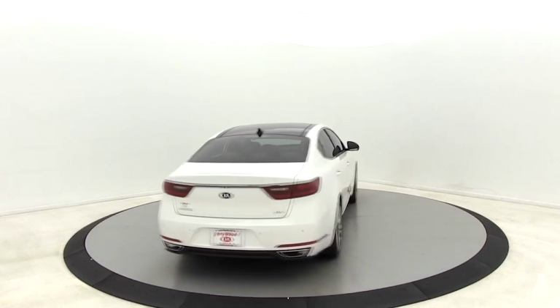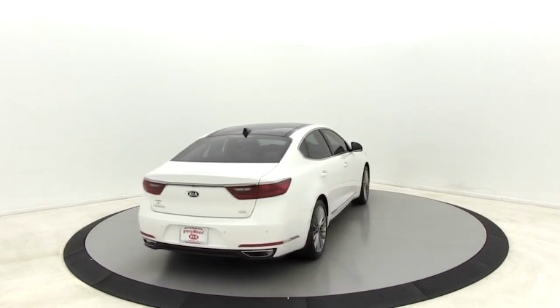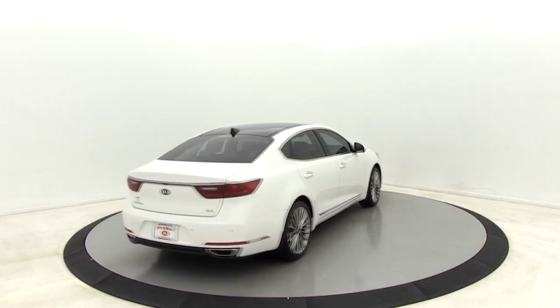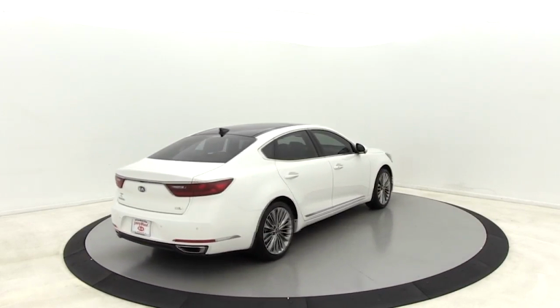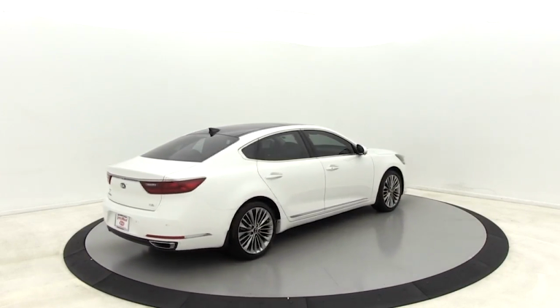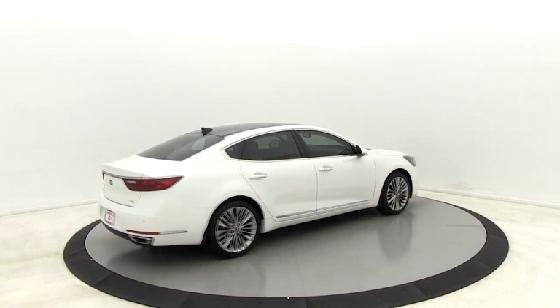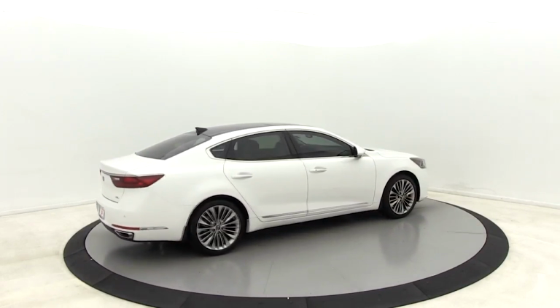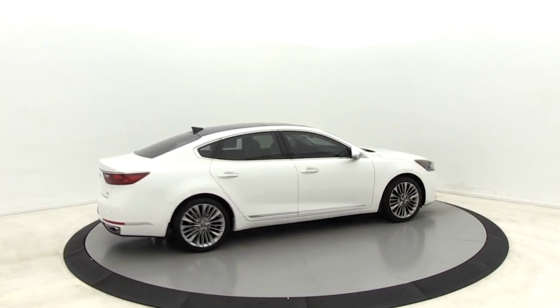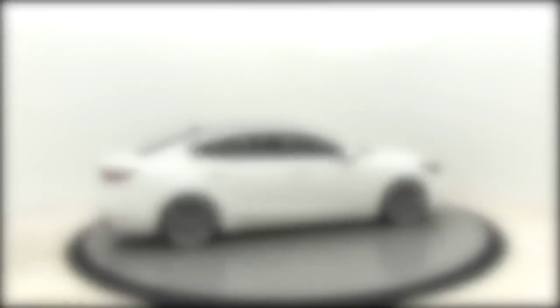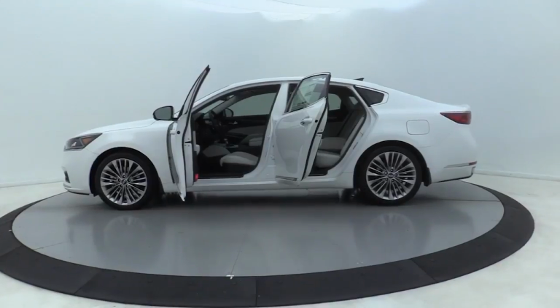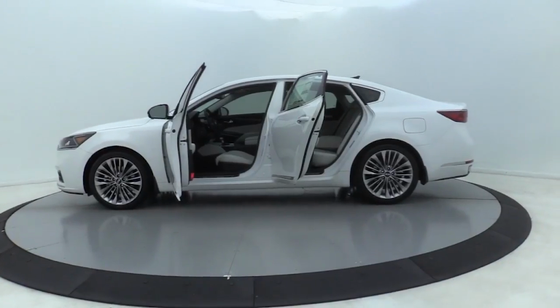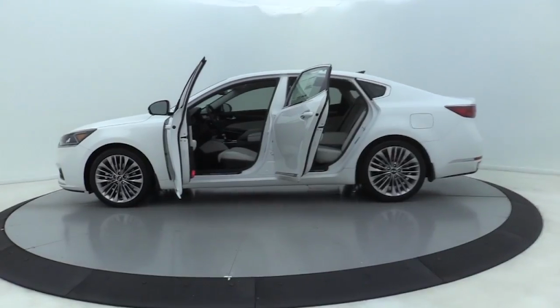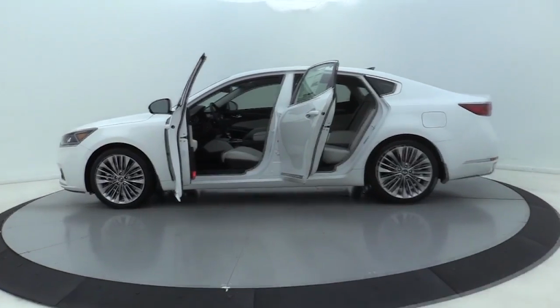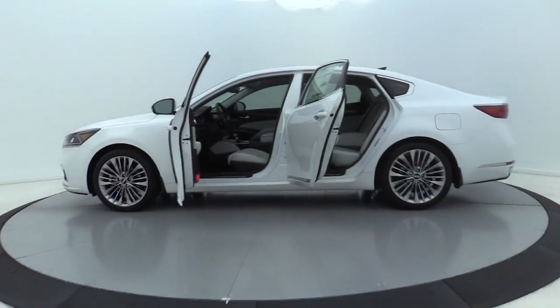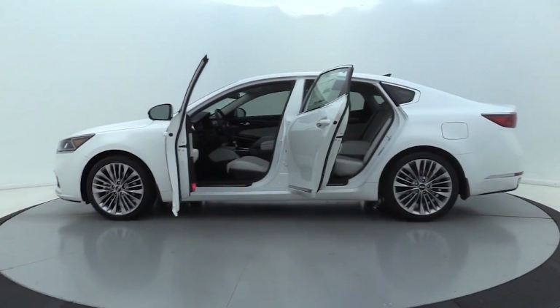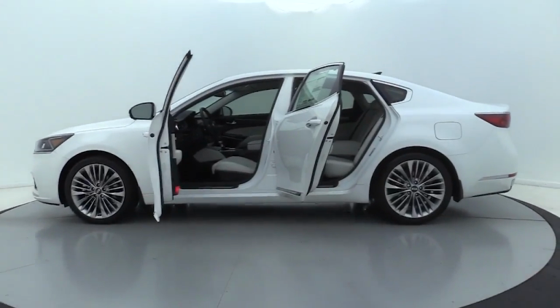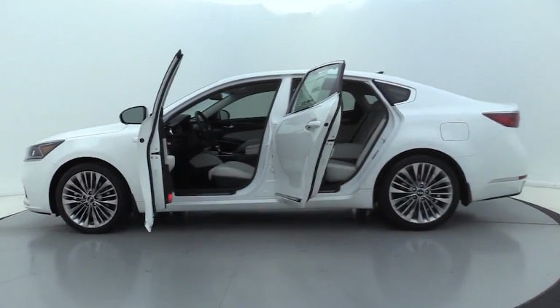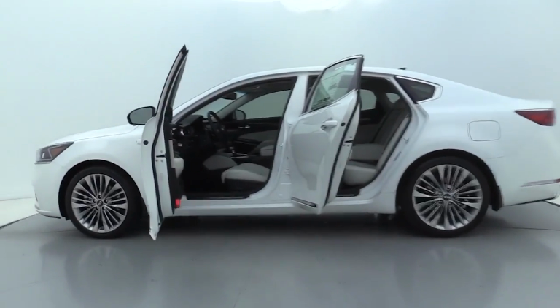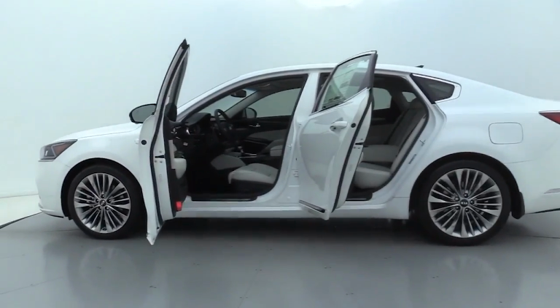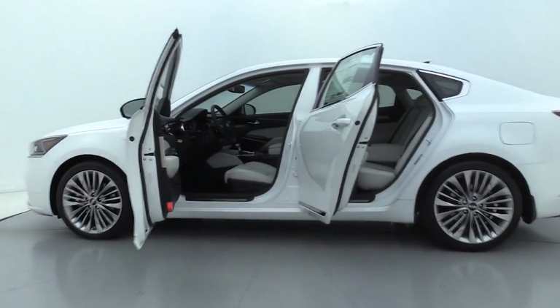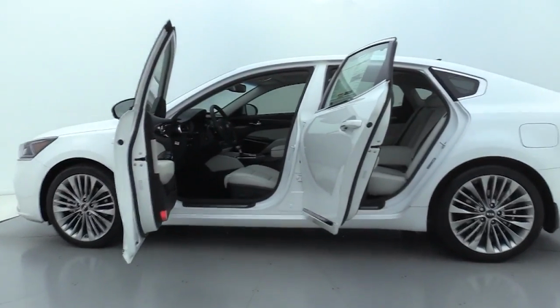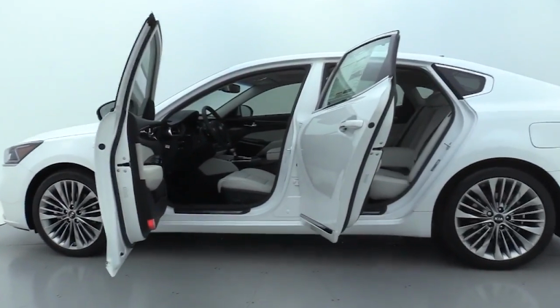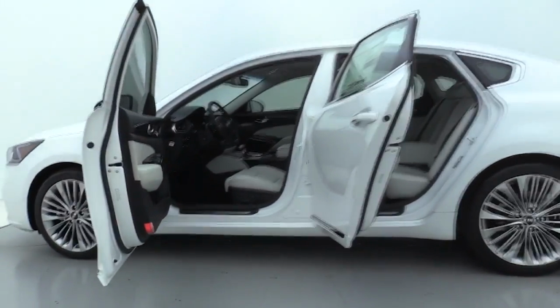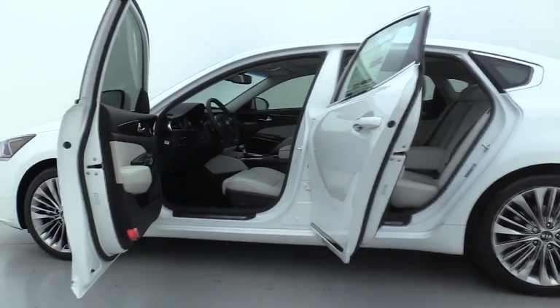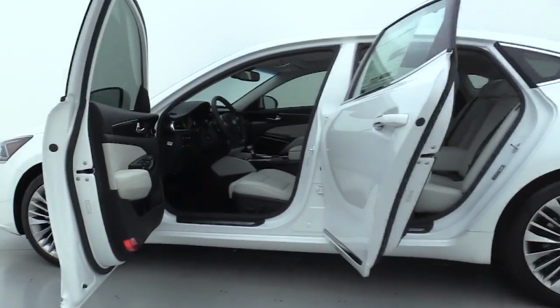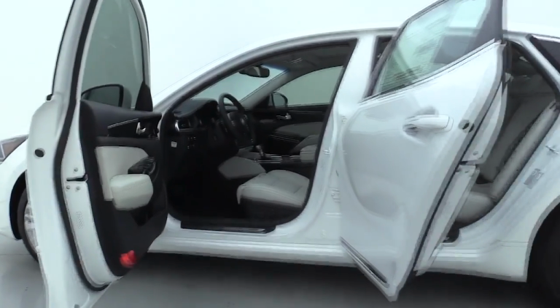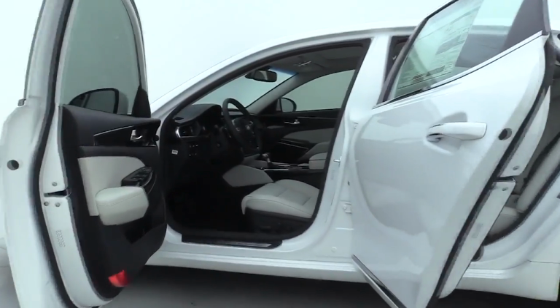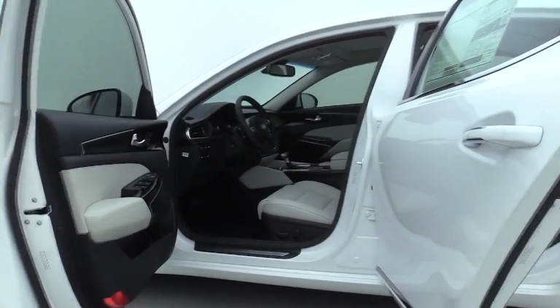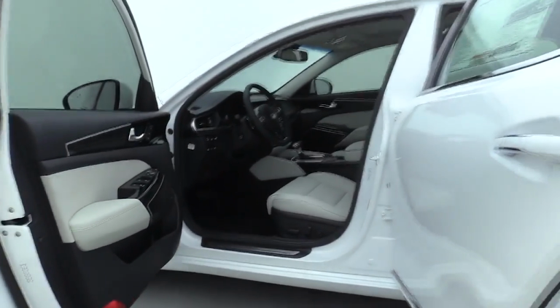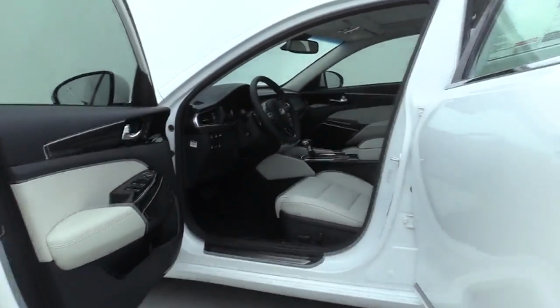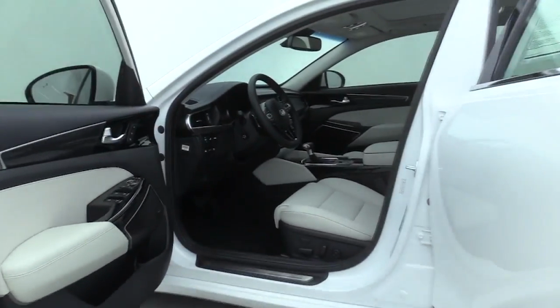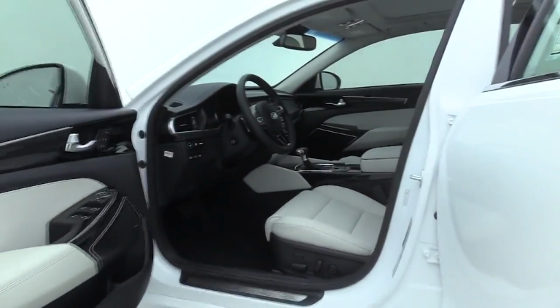Power passenger seat, traction control, dual airbags, power steering, four-wheel disc brakes, center armrest, heated steering wheel, rear window defroster, fog lights, power windows, electronic stability control.